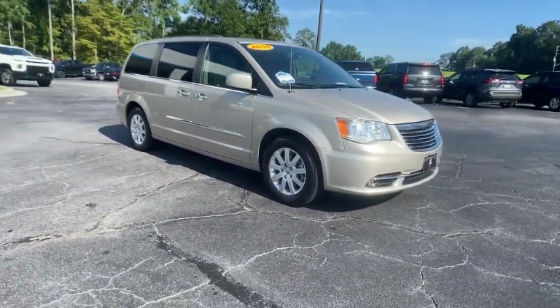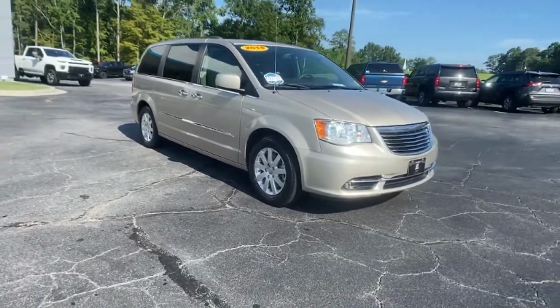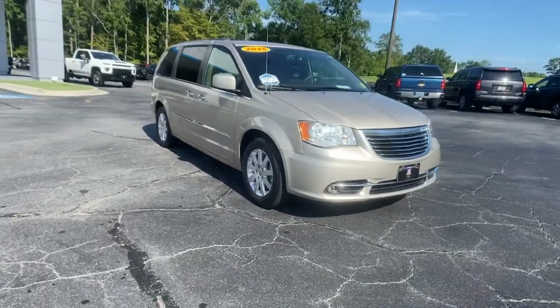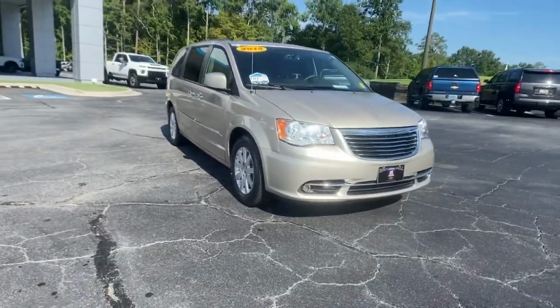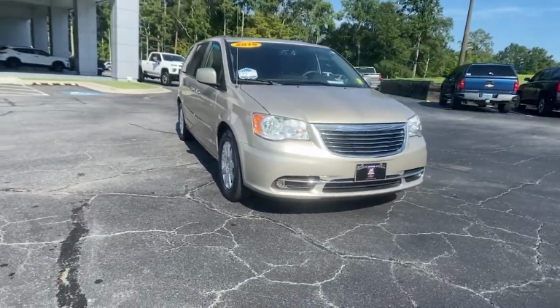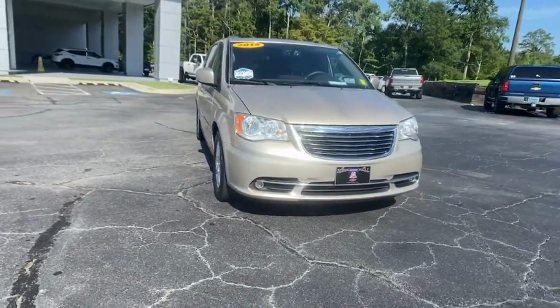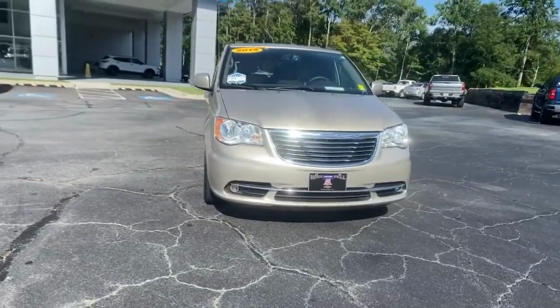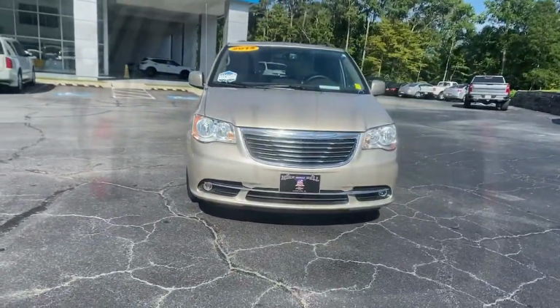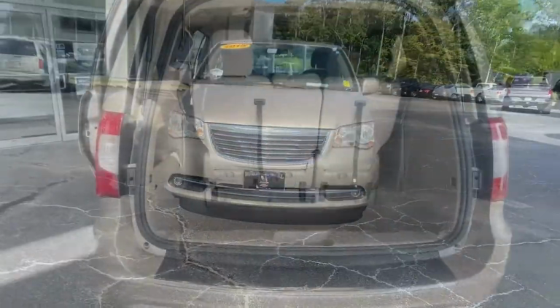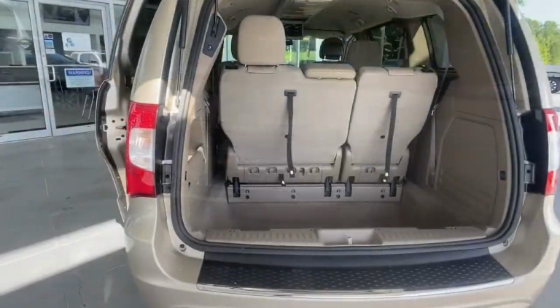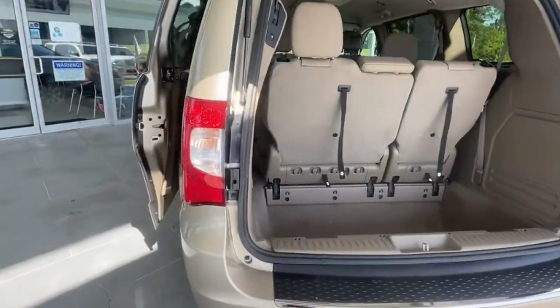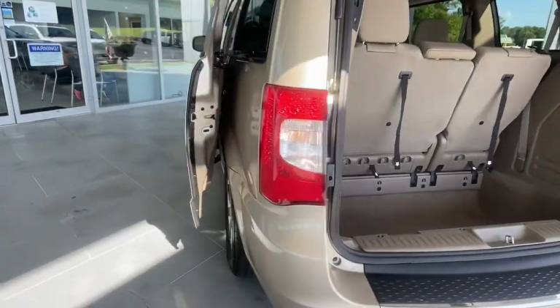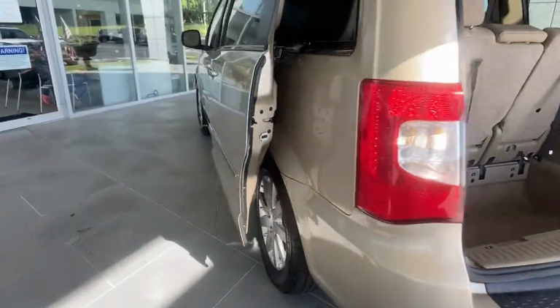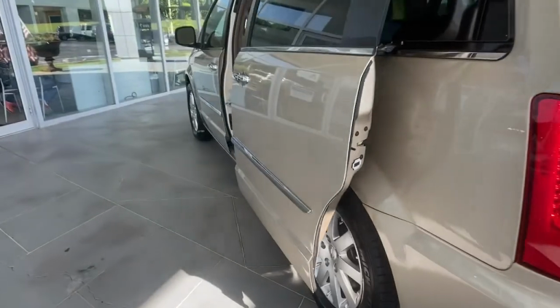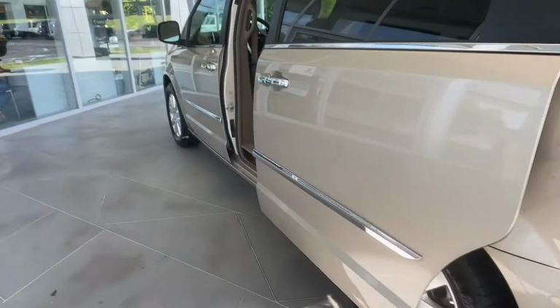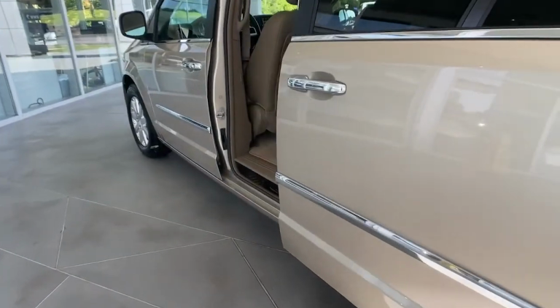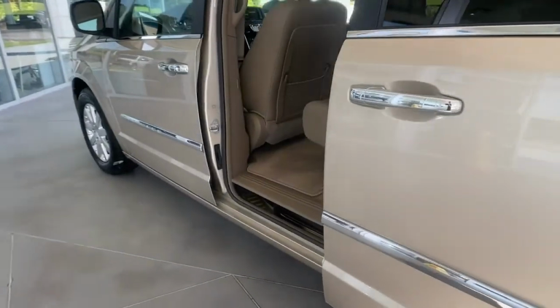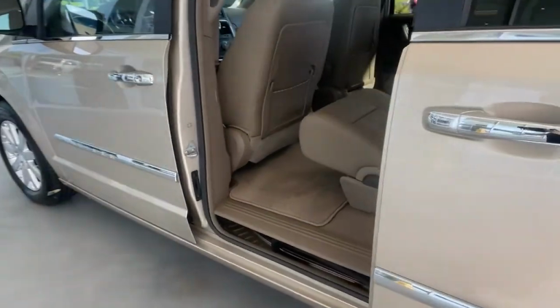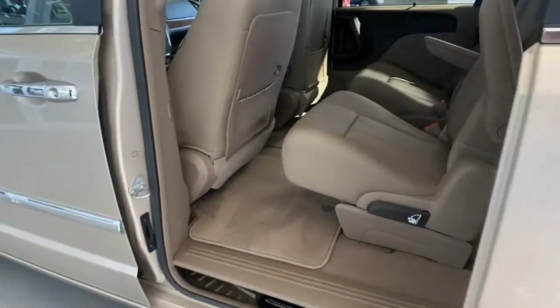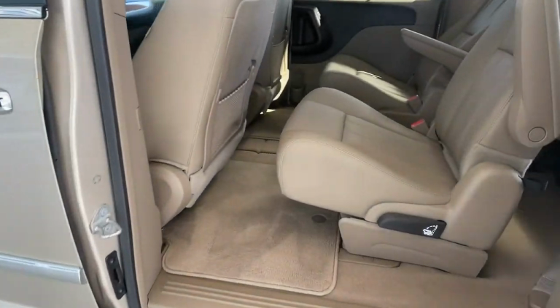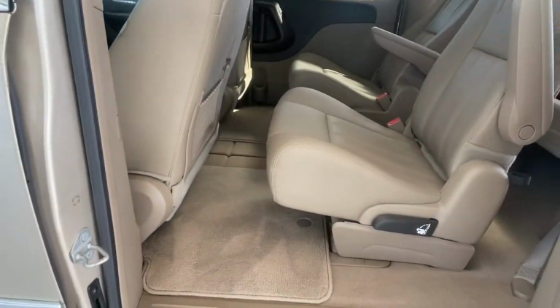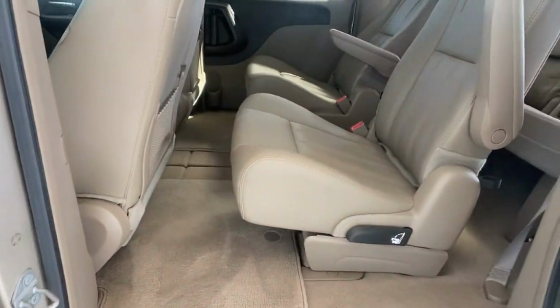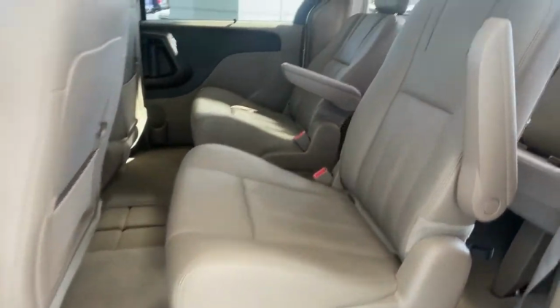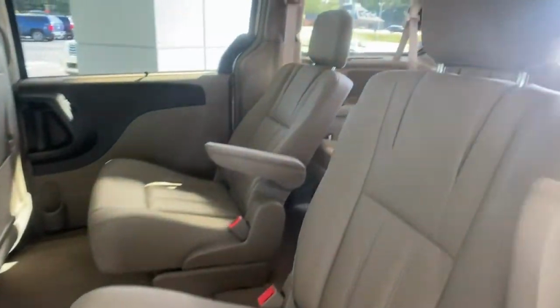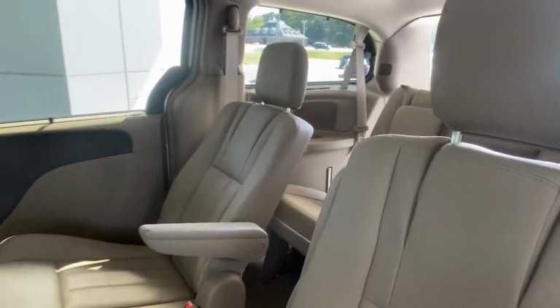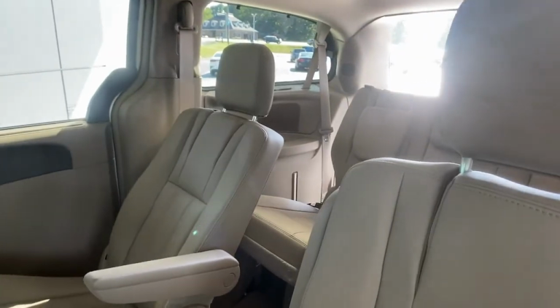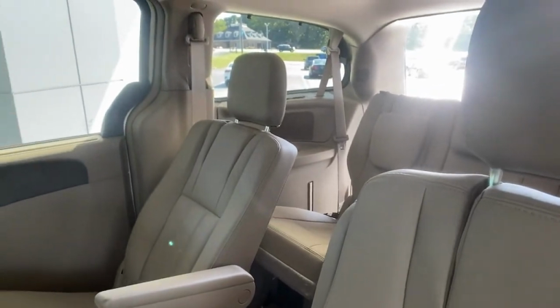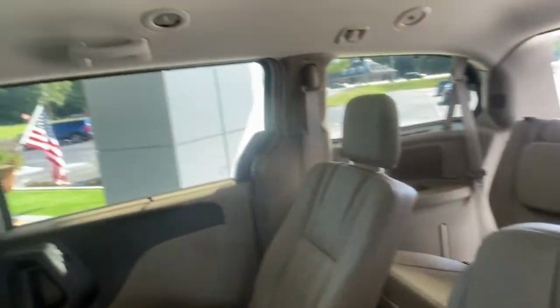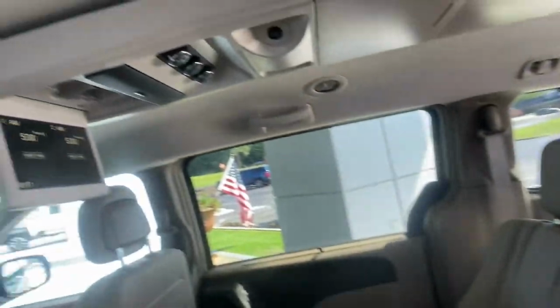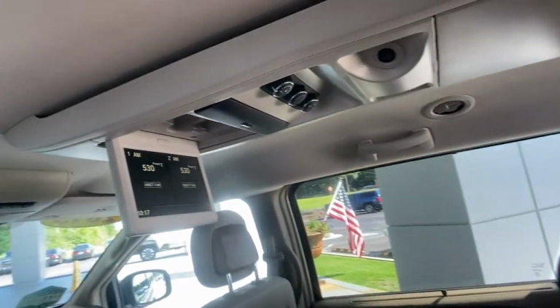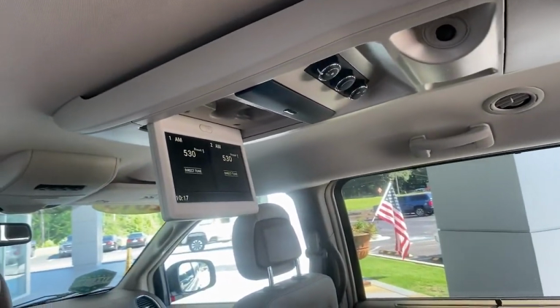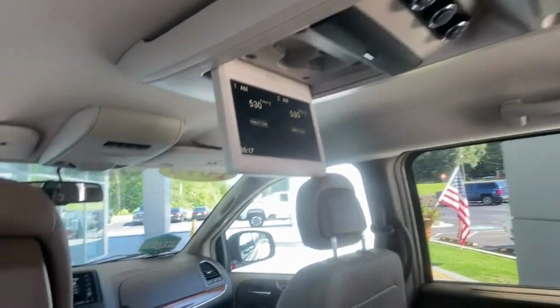Navigation system. Keyless entry. Heated mirrors. Backup camera. Fog lamps. Power lift gate. Satellite radio. V6 cylinder engine. Steering wheel audio controls. Rear AC.